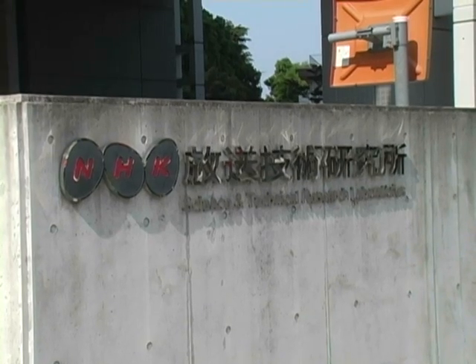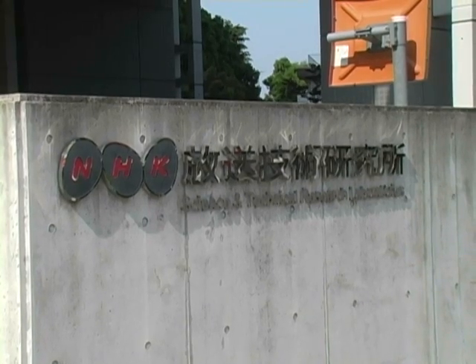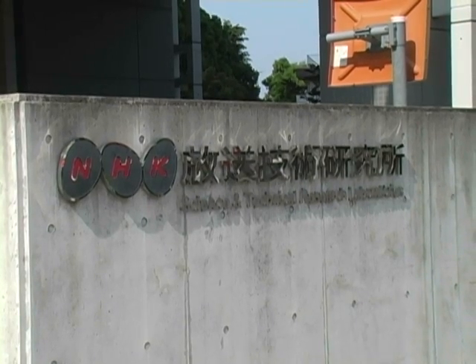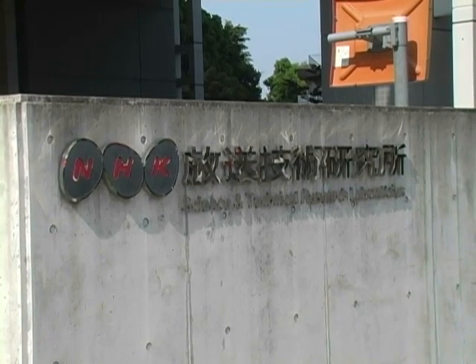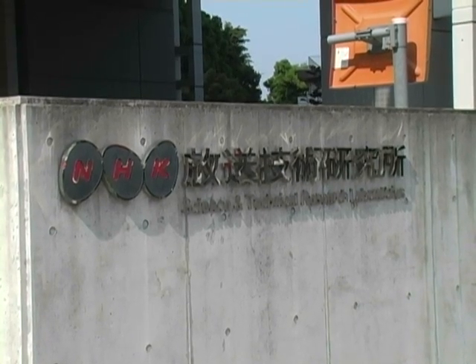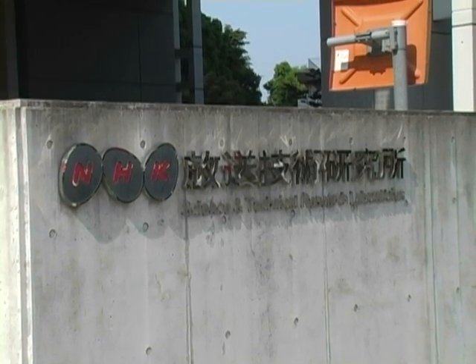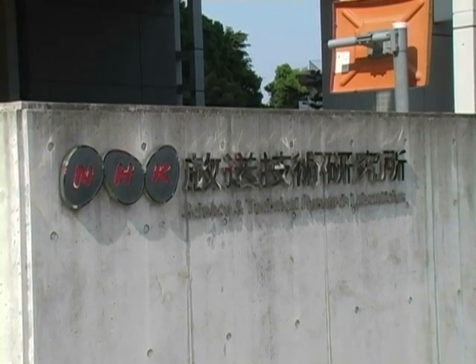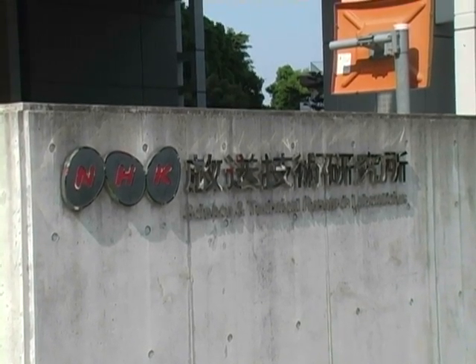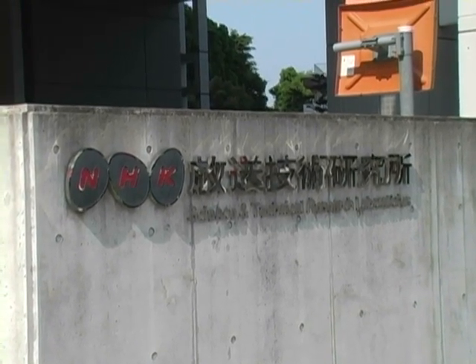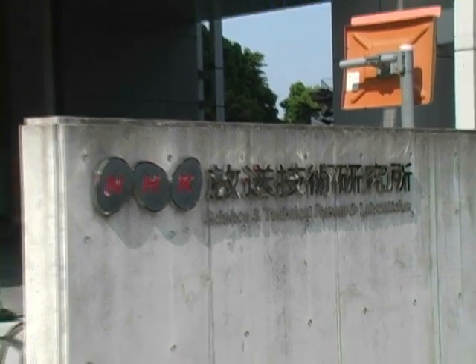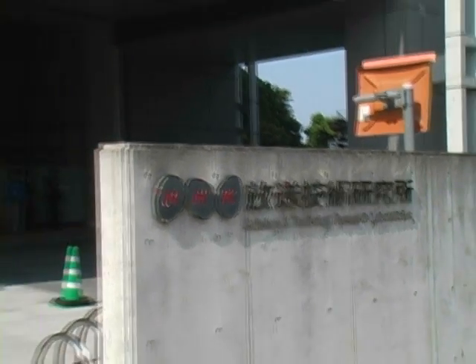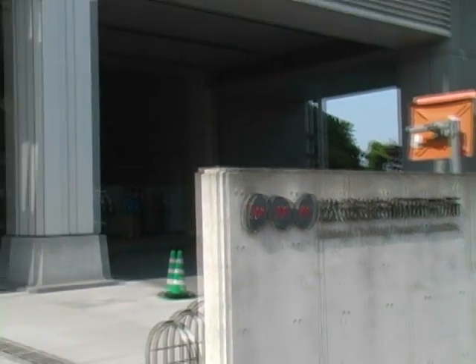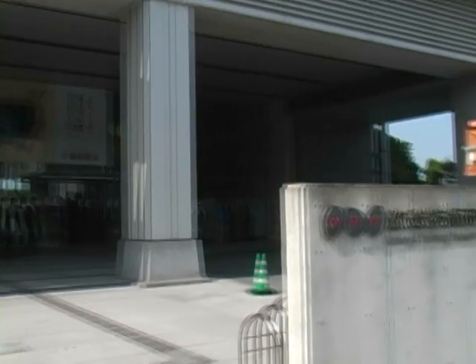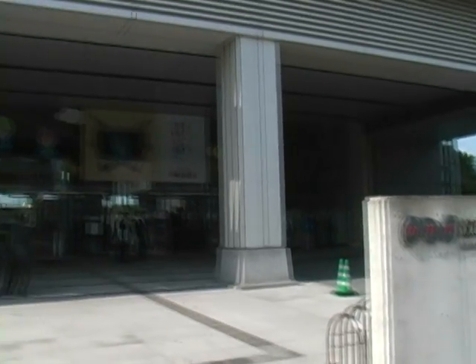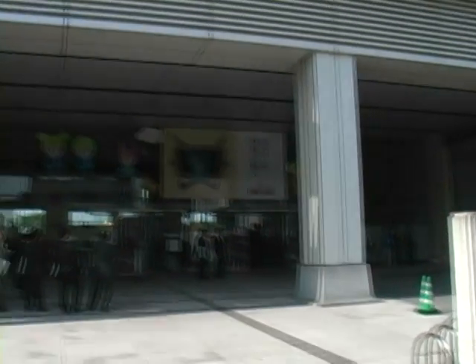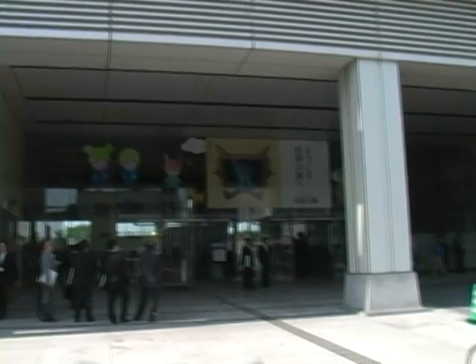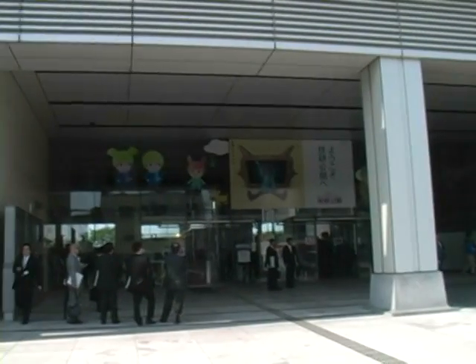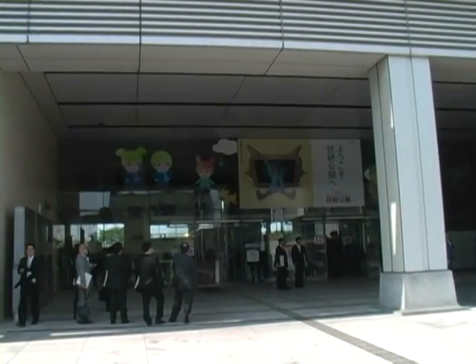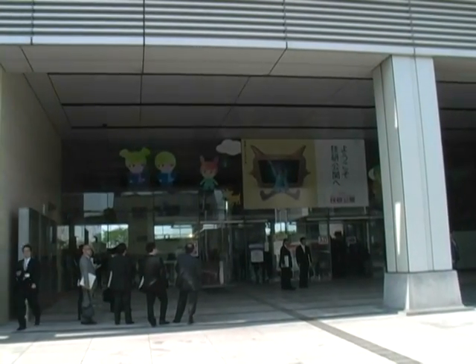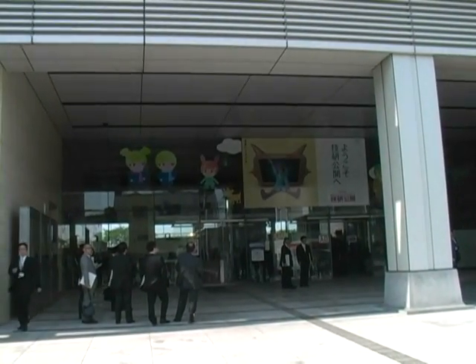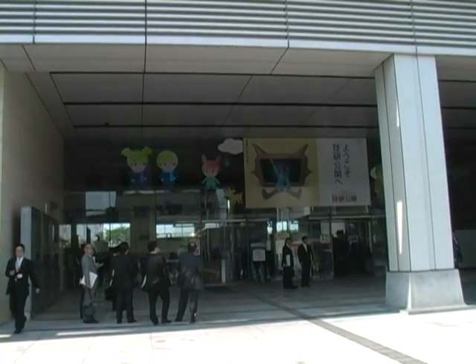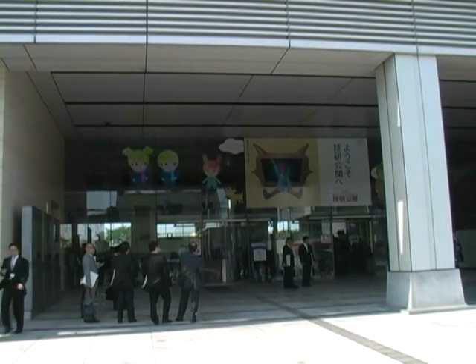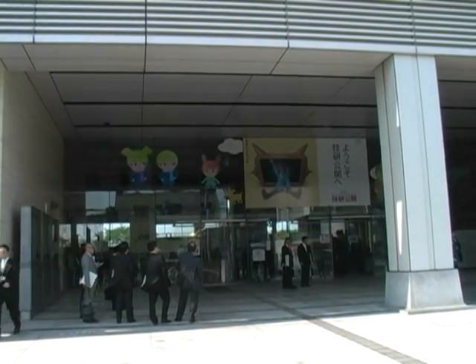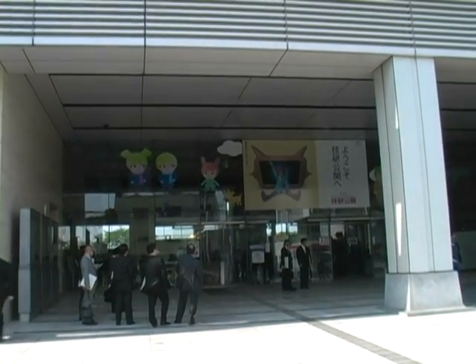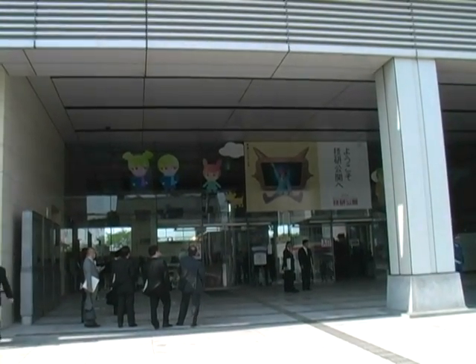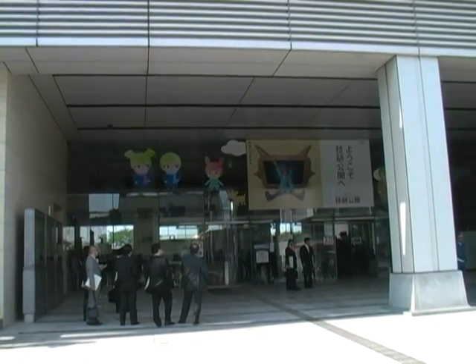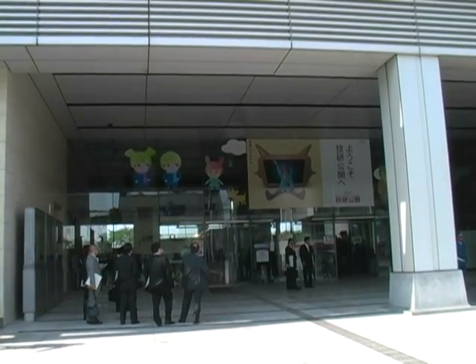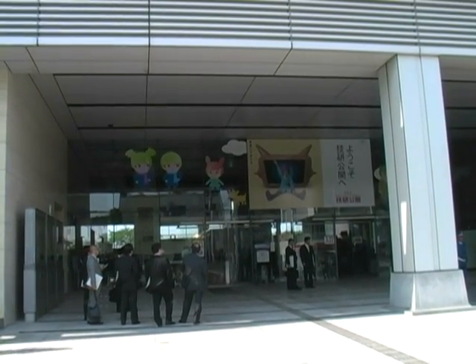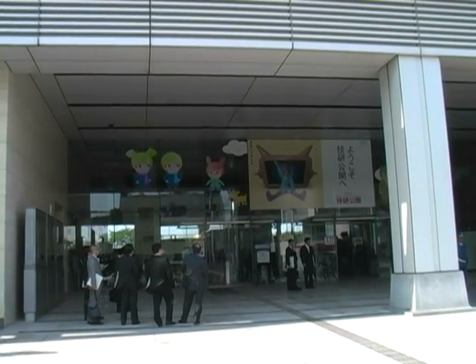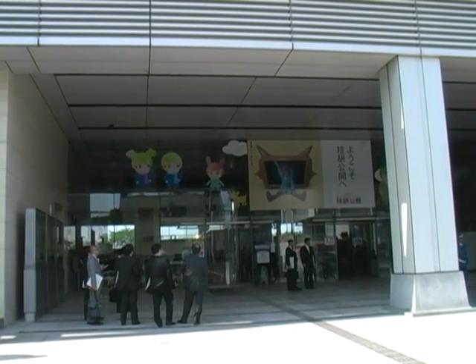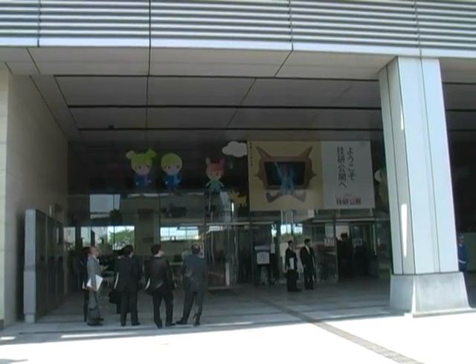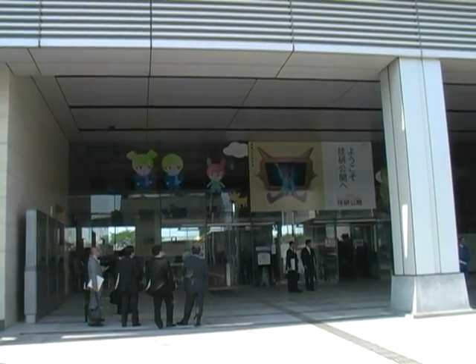With reporting by Chiara Castaneda at NHK Science and Technology Research Laboratories in Tokyo, this is Martin Williams, IDG News Service.